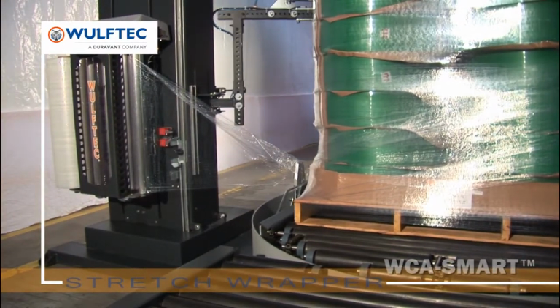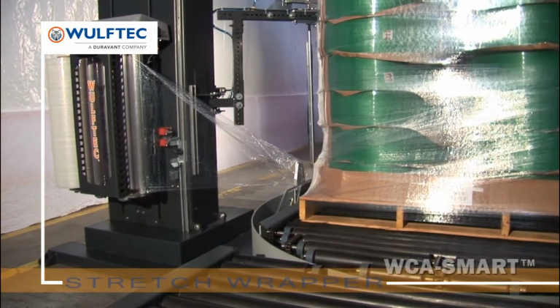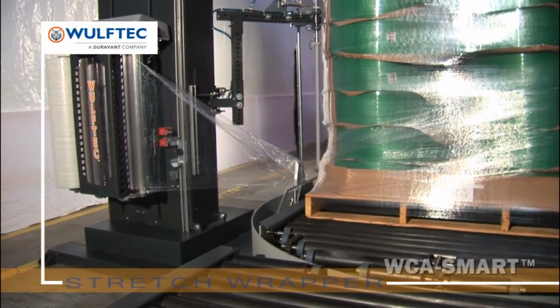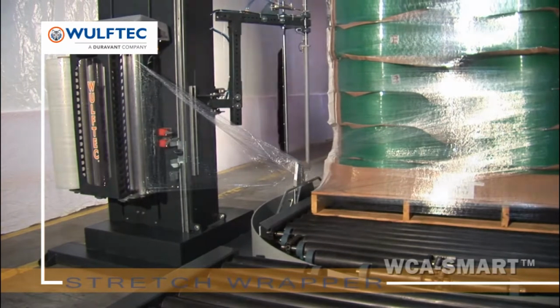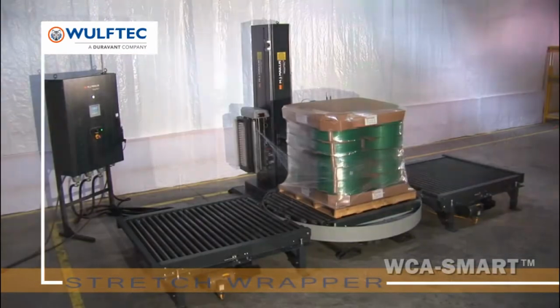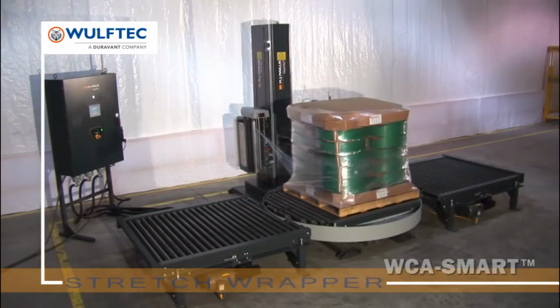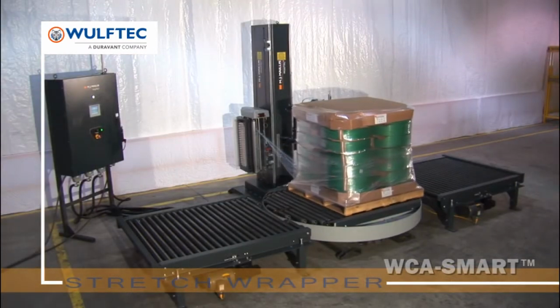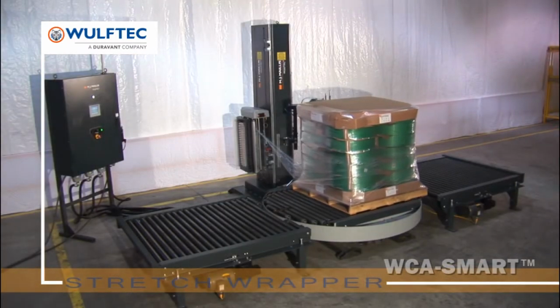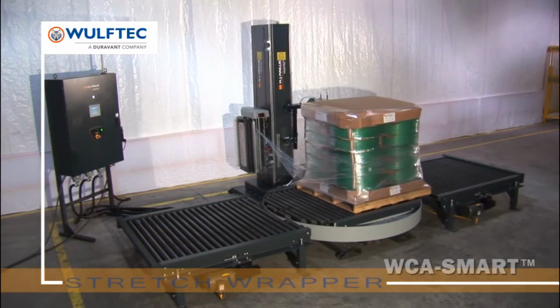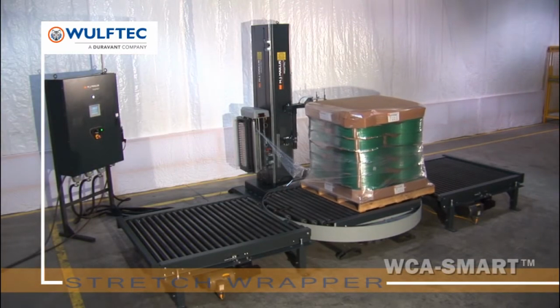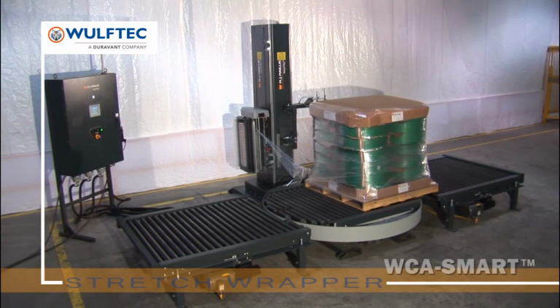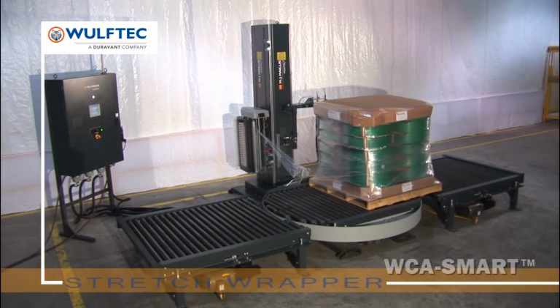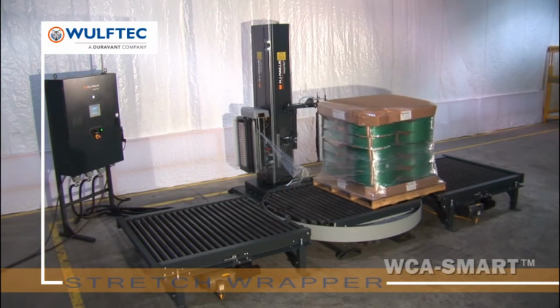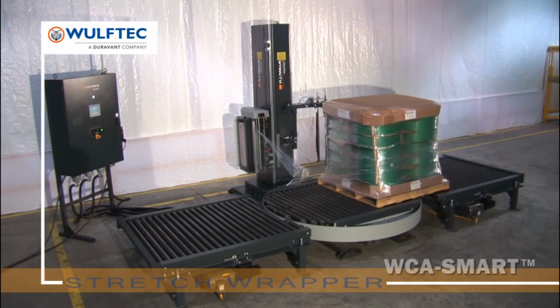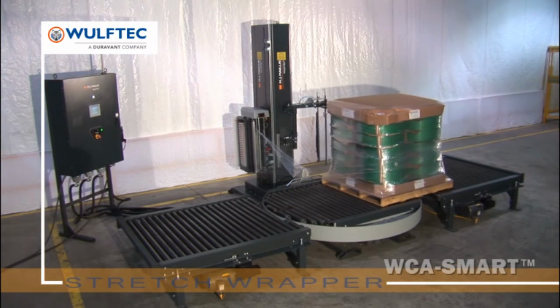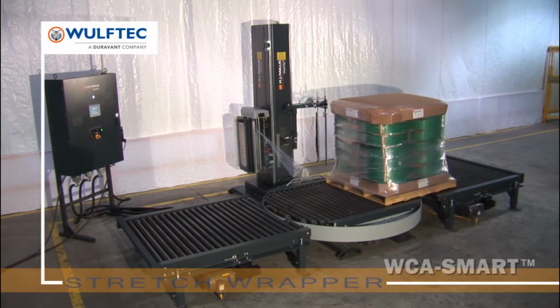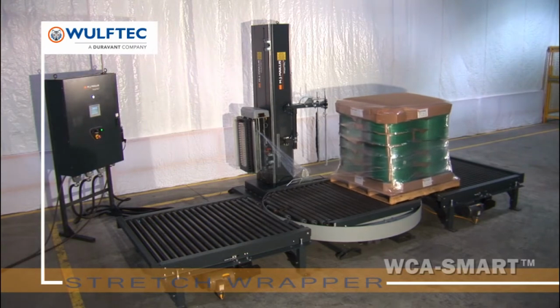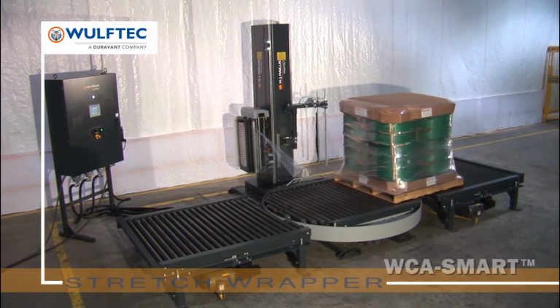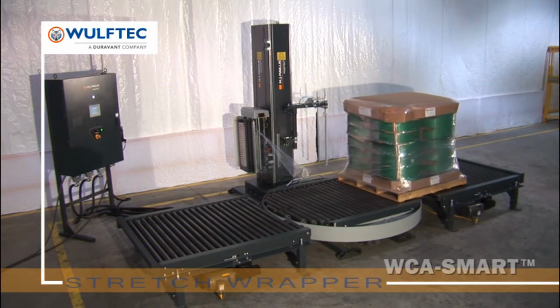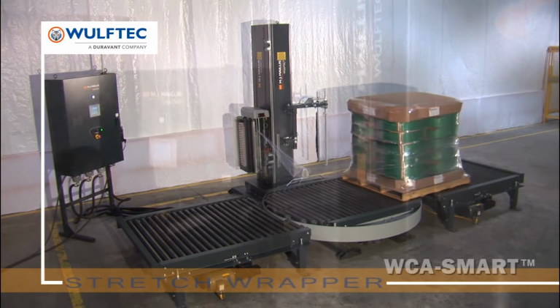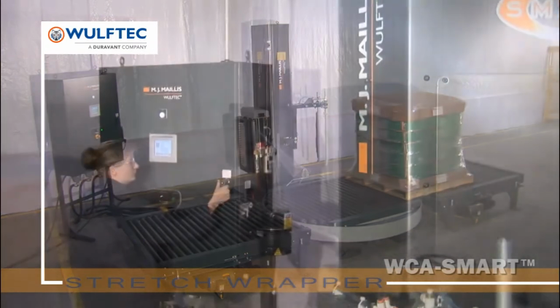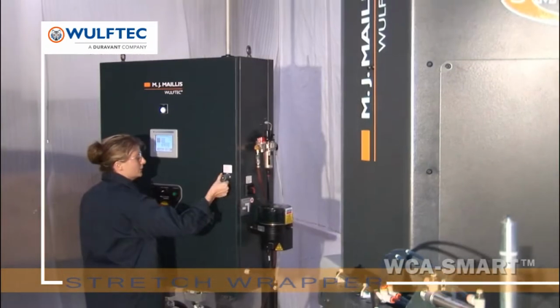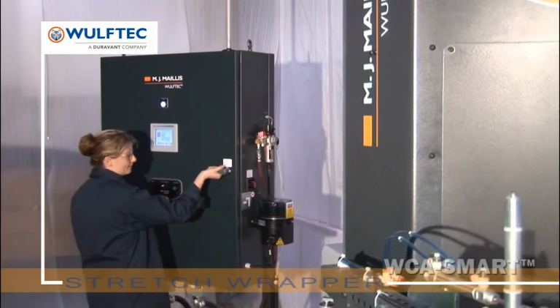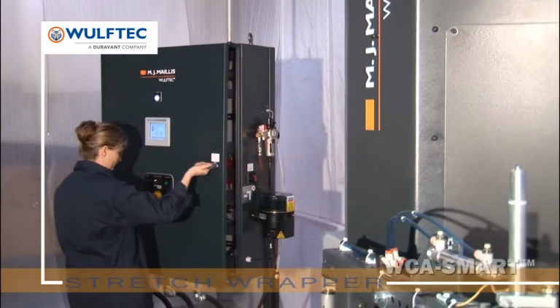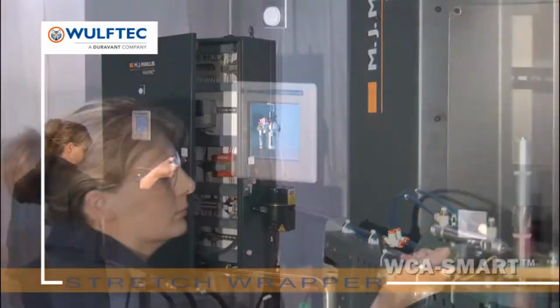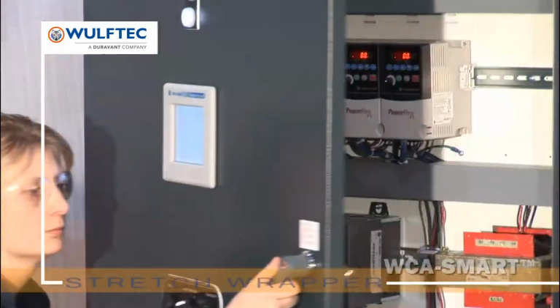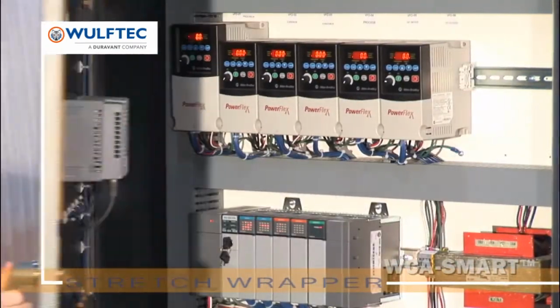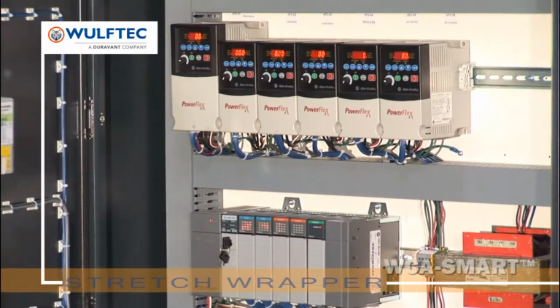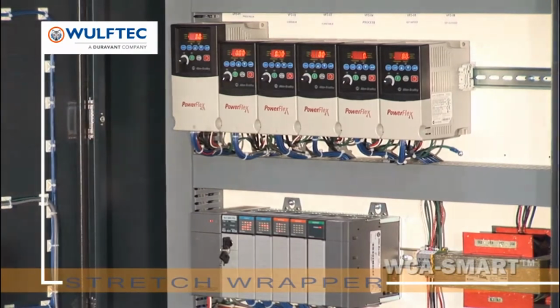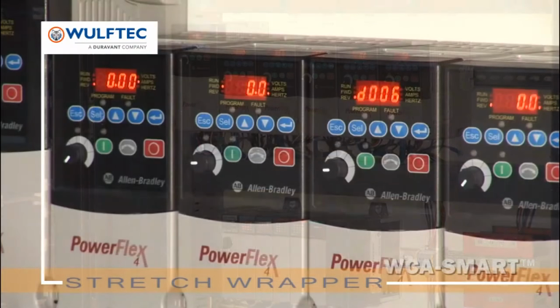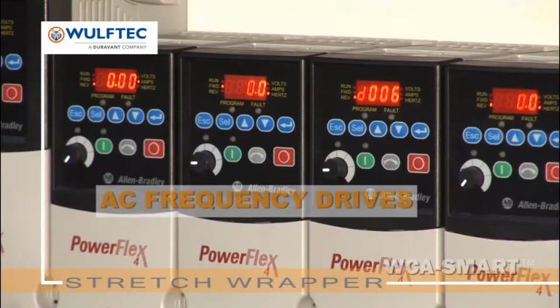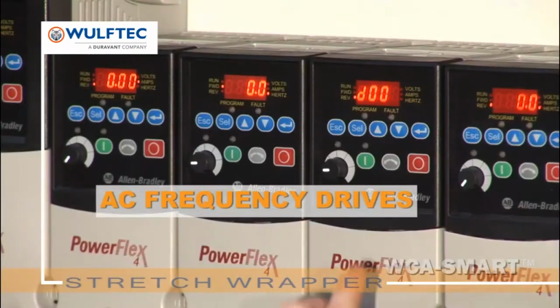4,000 pounds weight capacity with an optional 6,000 pounds. Our heavy duty conveyors are second to none in the industry. The control panel is neatly organized, saving time otherwise lost searching for wires.